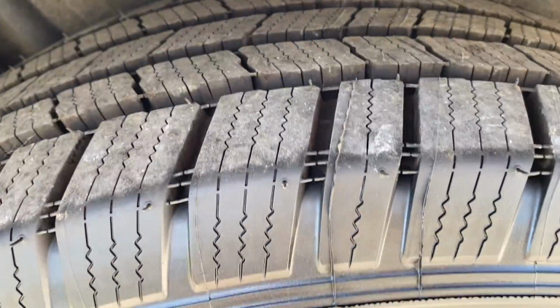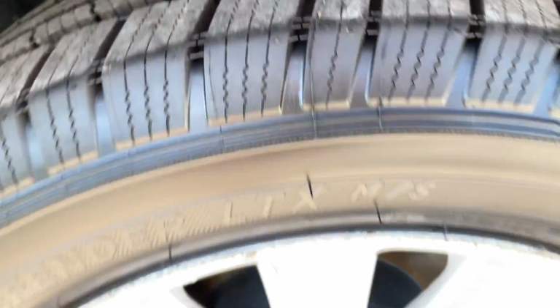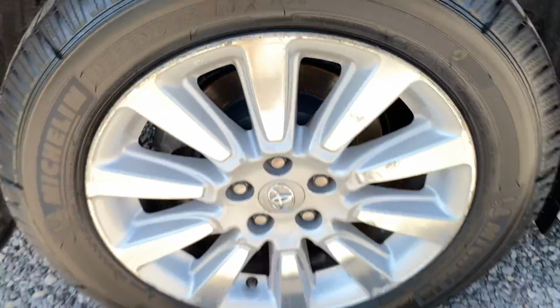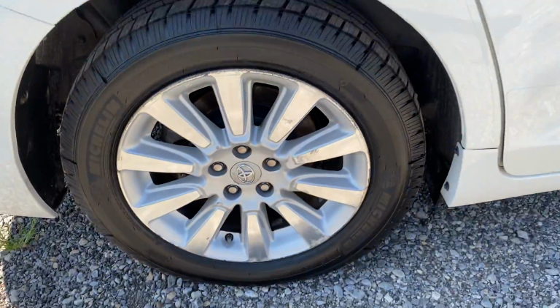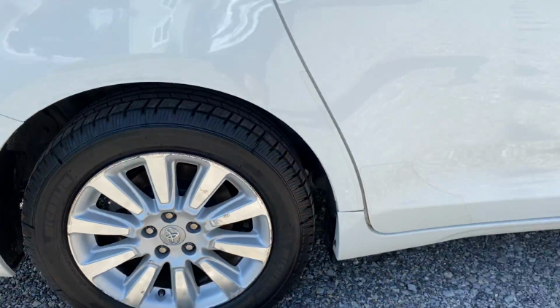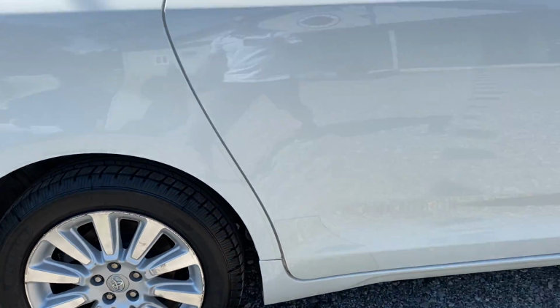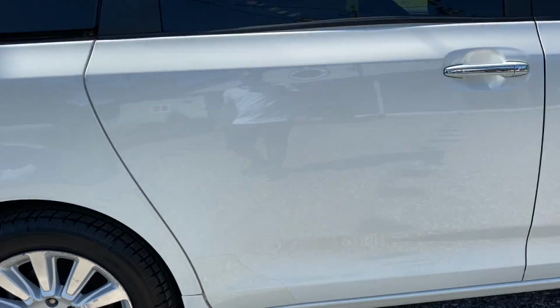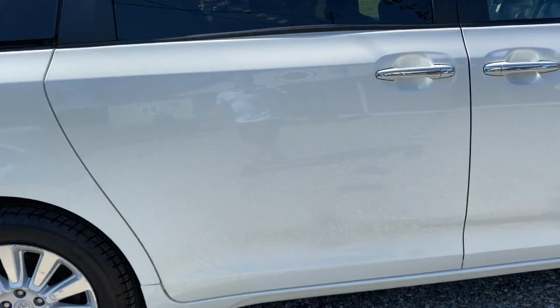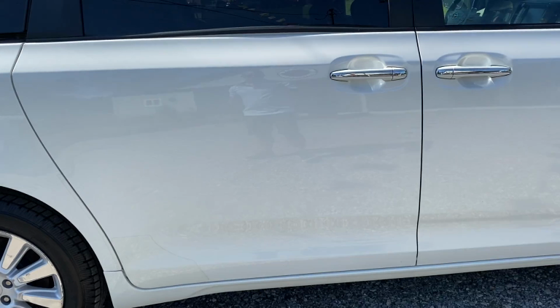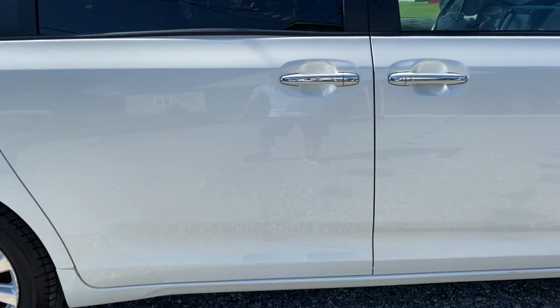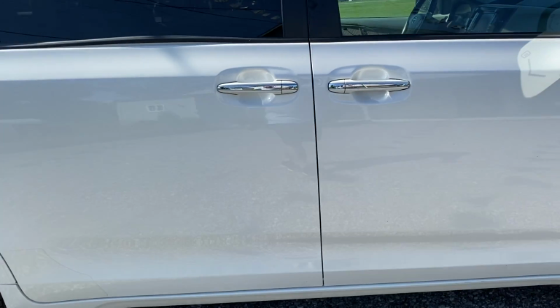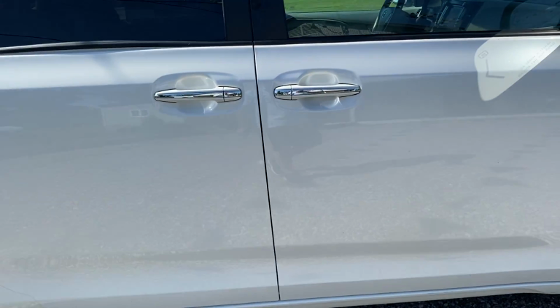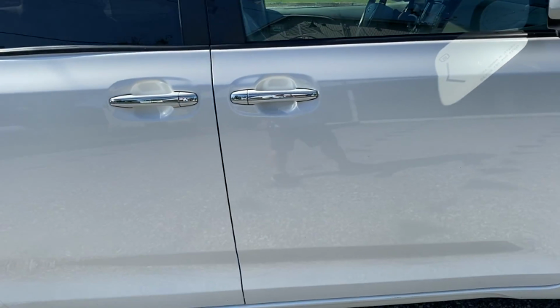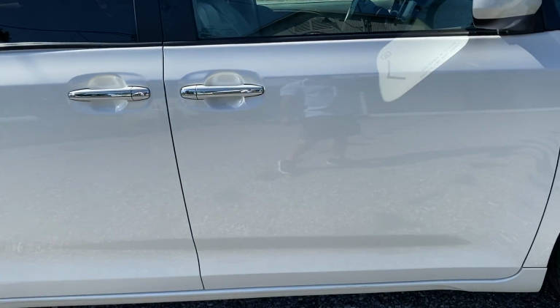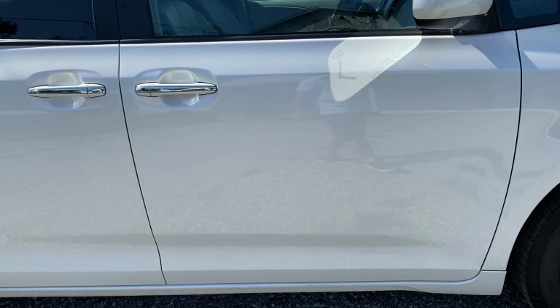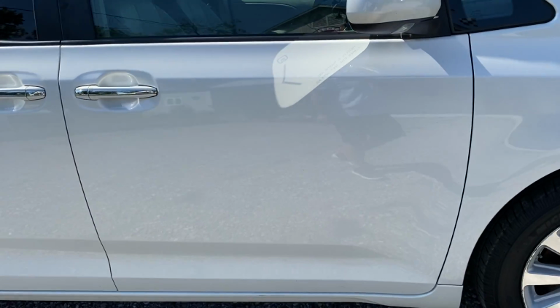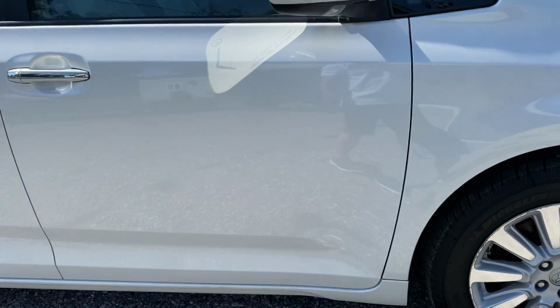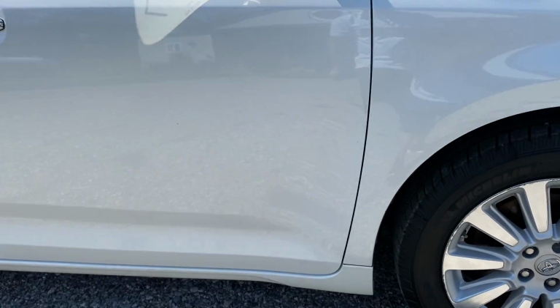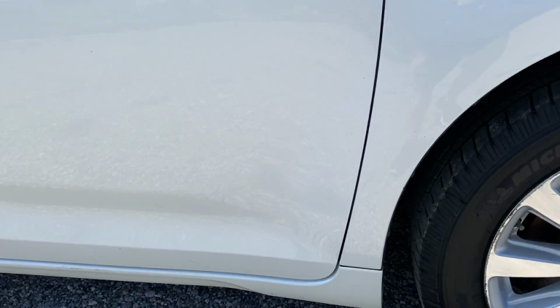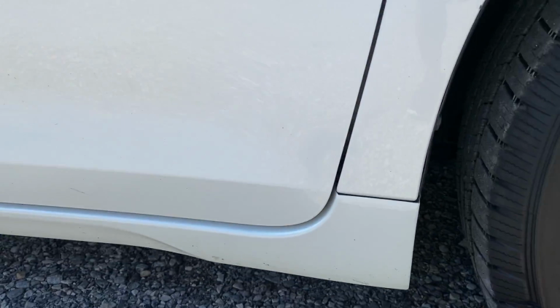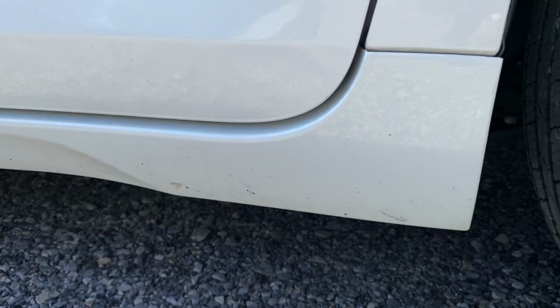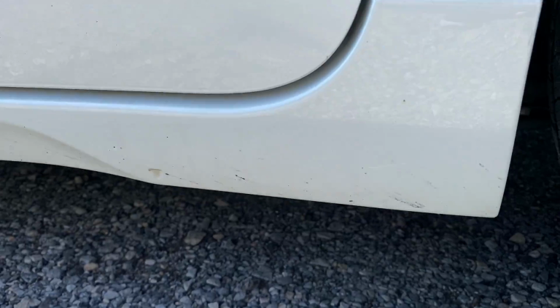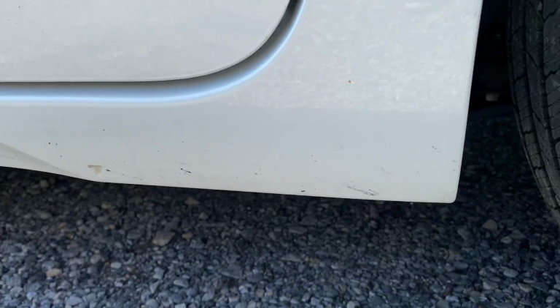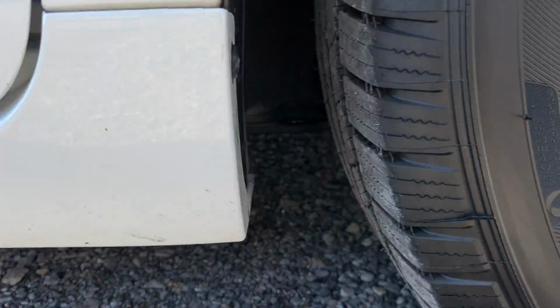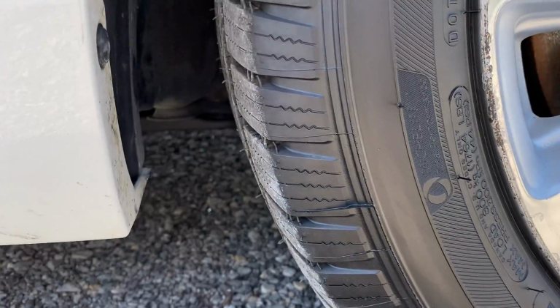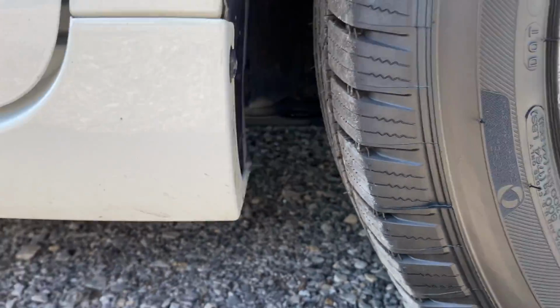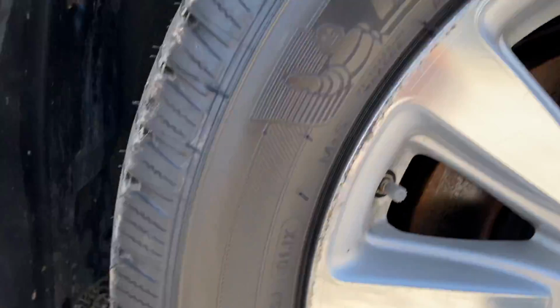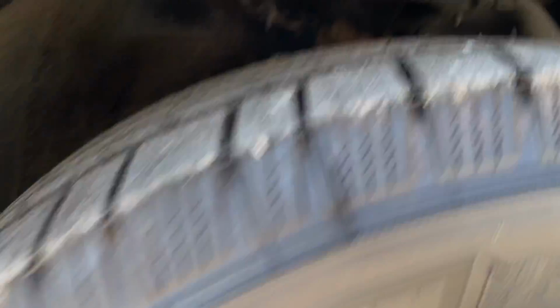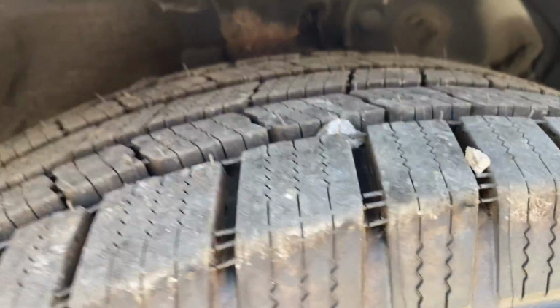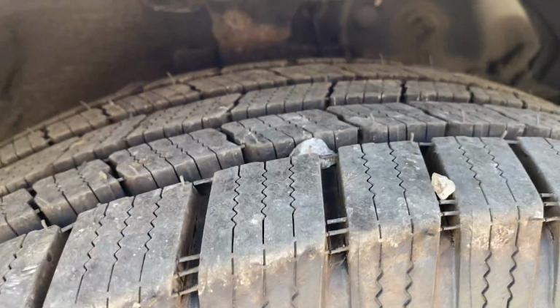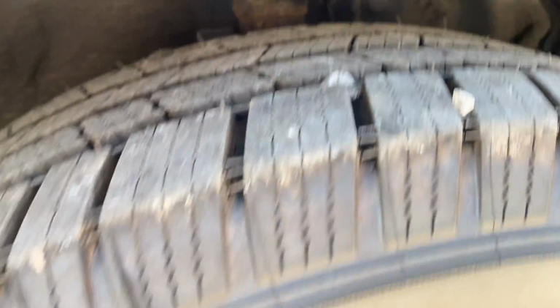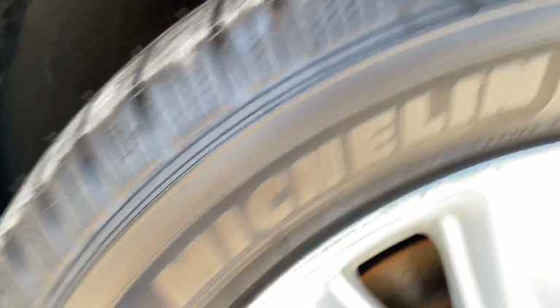Brand new tires all around. There are going to be some rock chips along the bottom here as well.